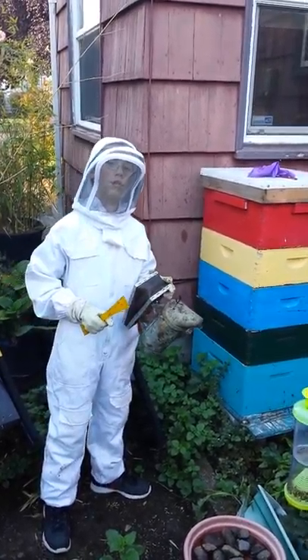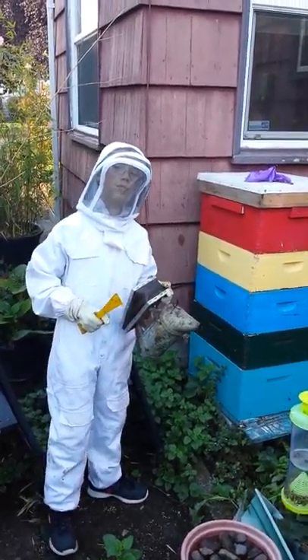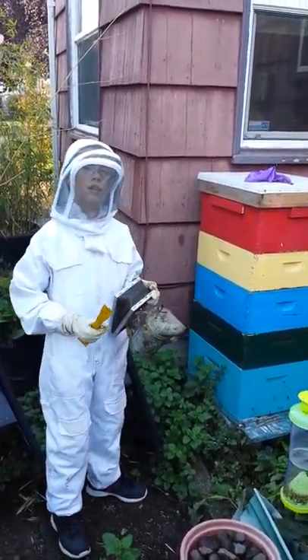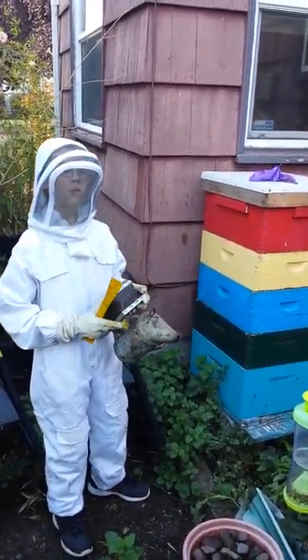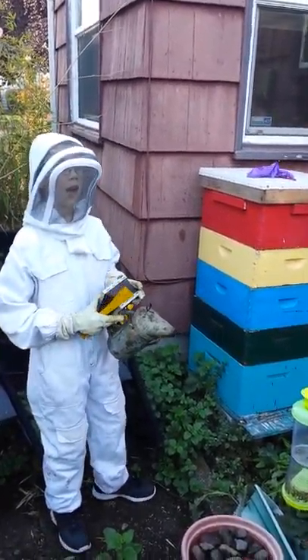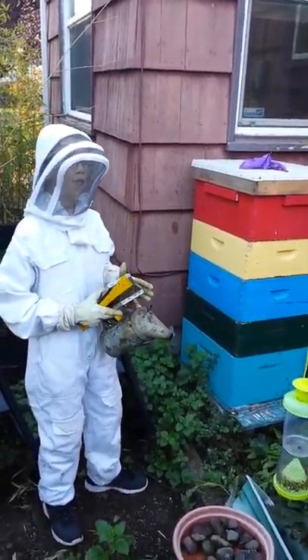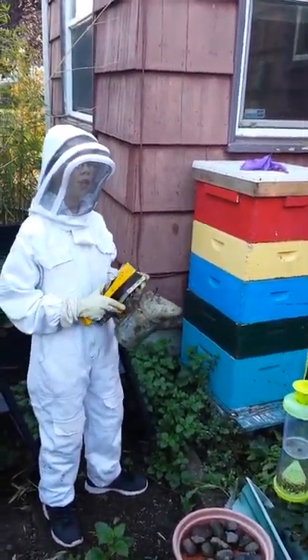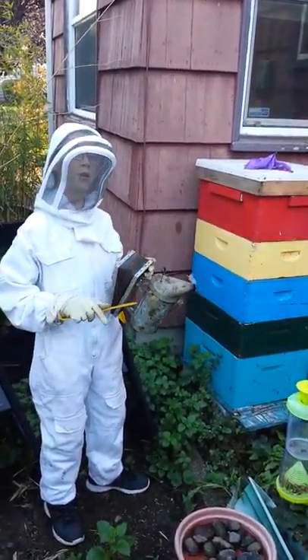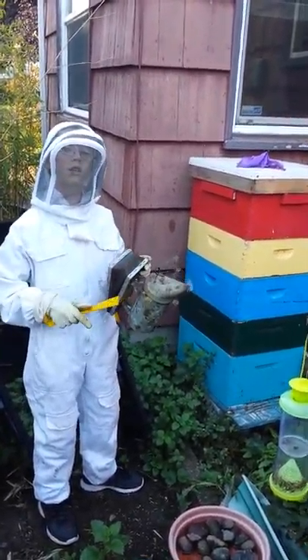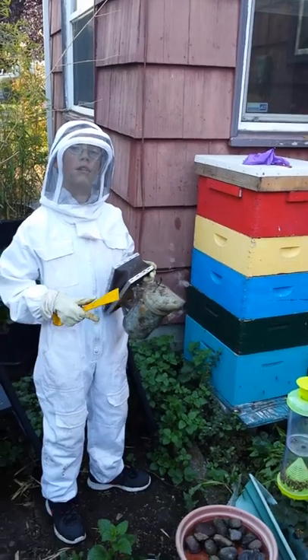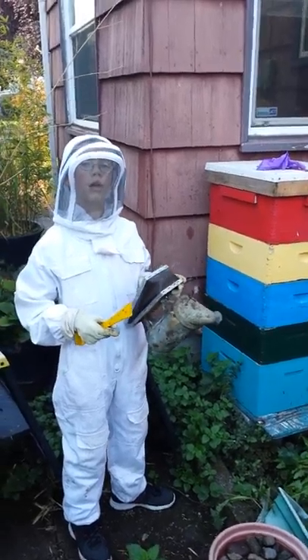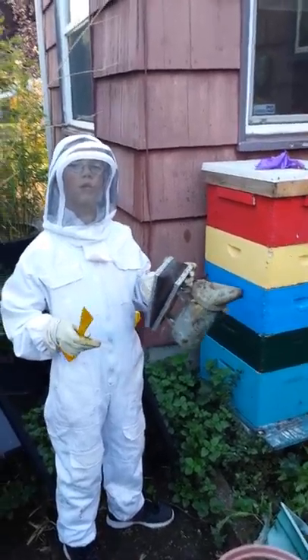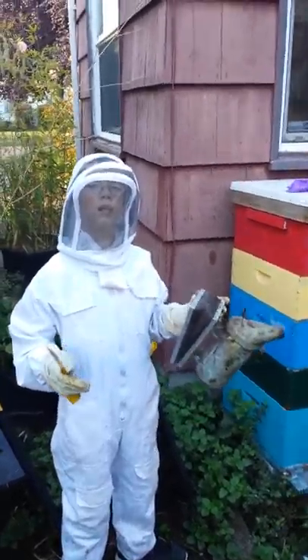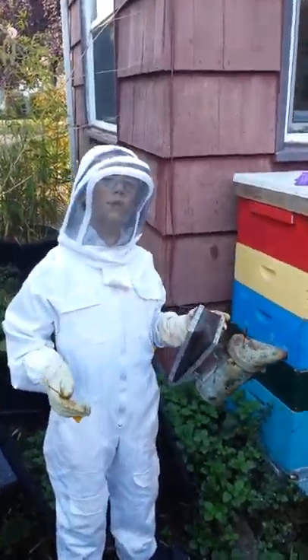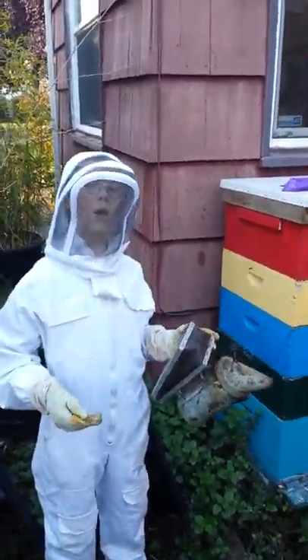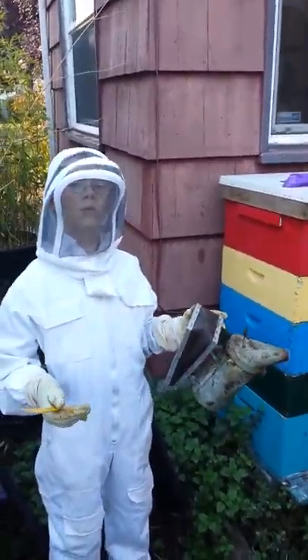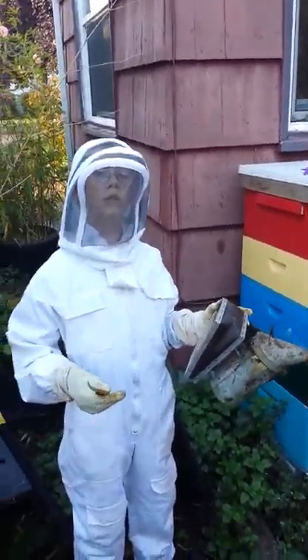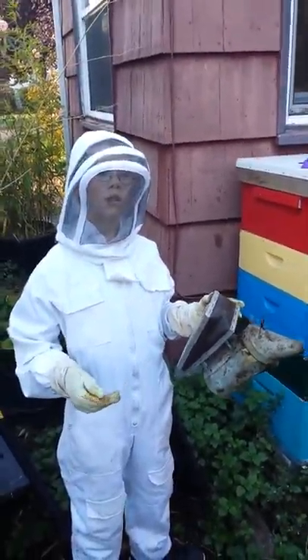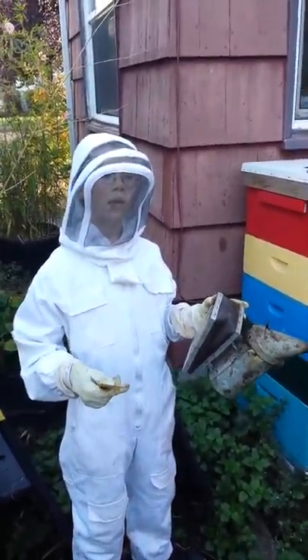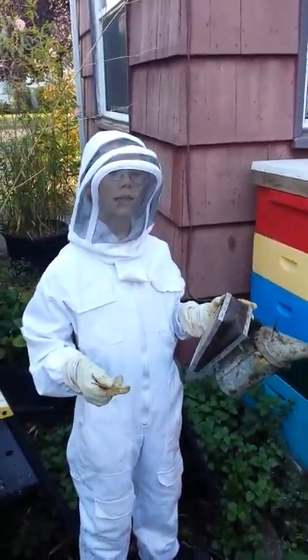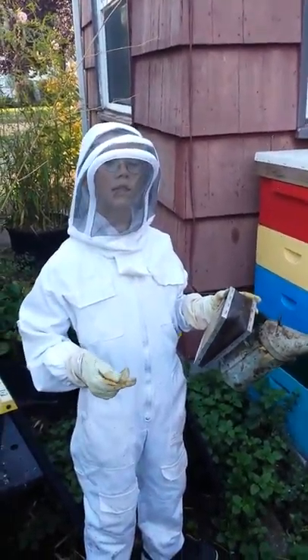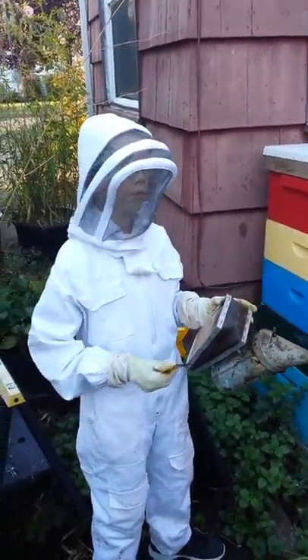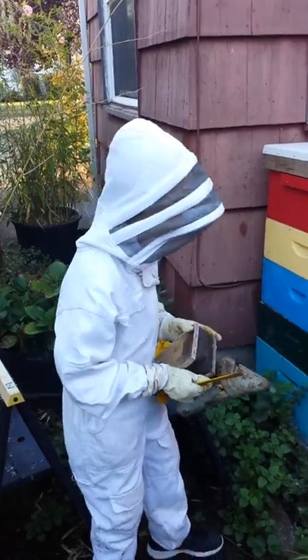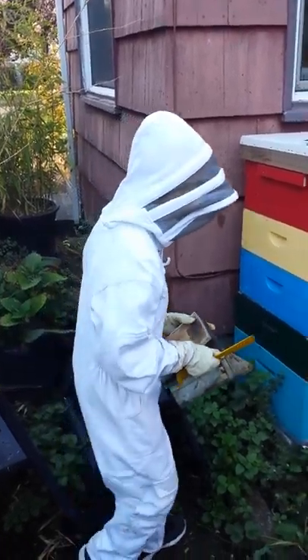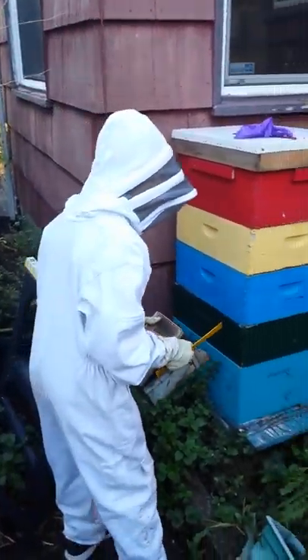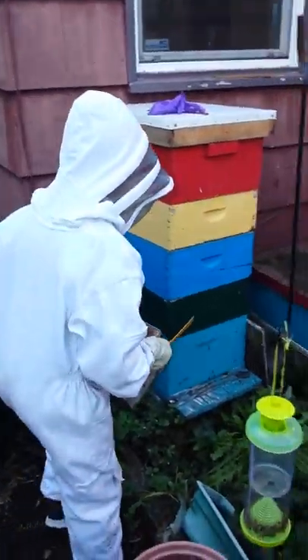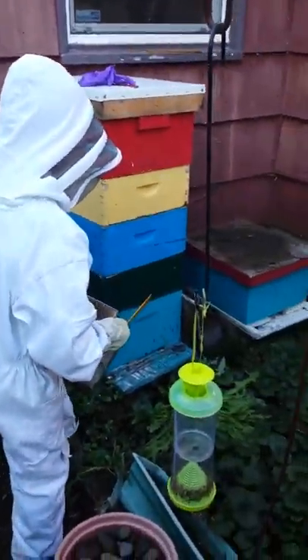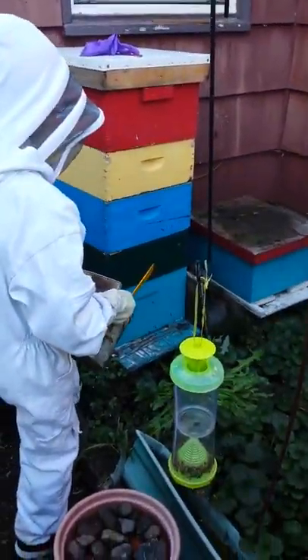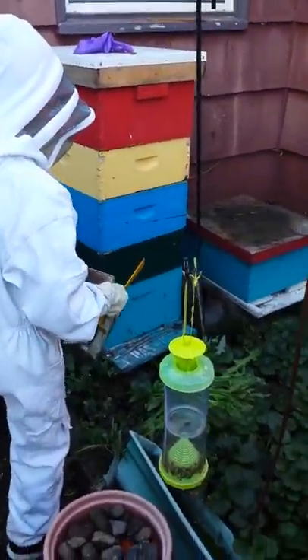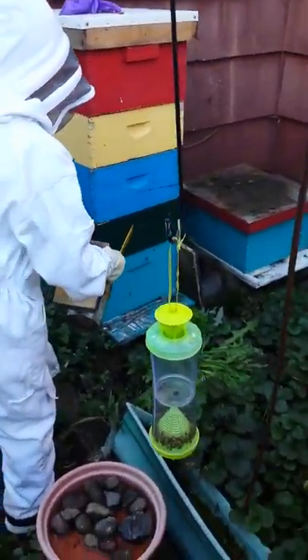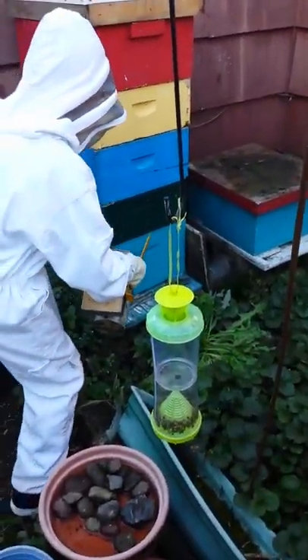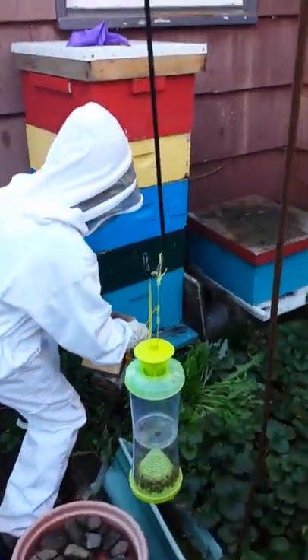Step 3. You smoke the hive. The smoke kind of mellows them down. It makes them less likely to sting you. What I usually do is just take a couple nice puffs right at the entrance.